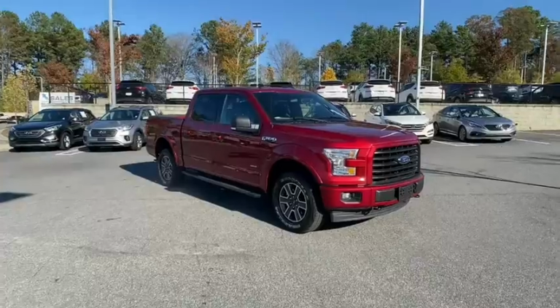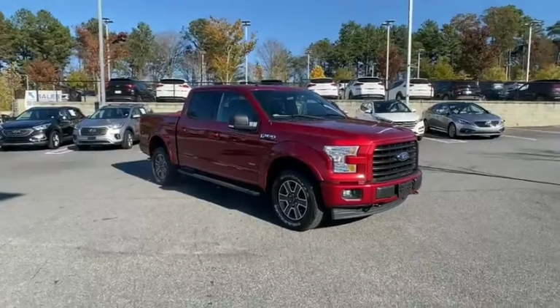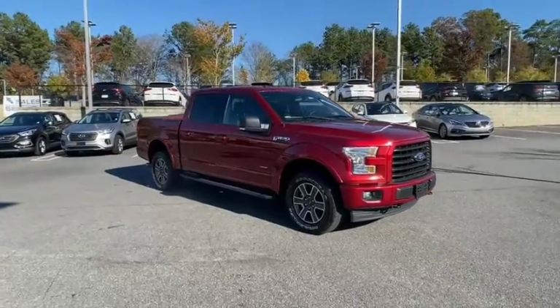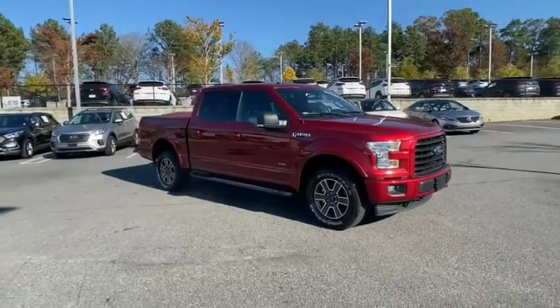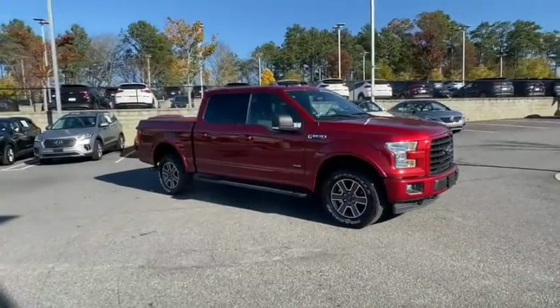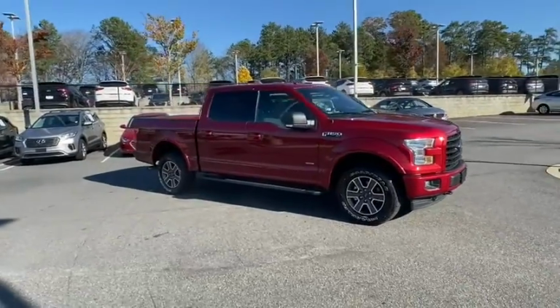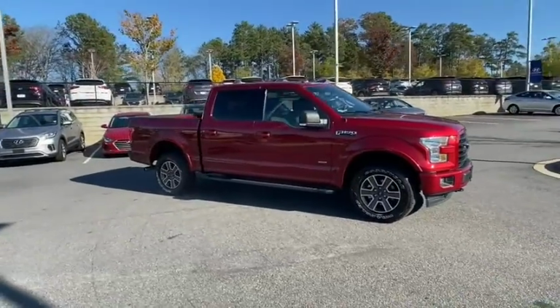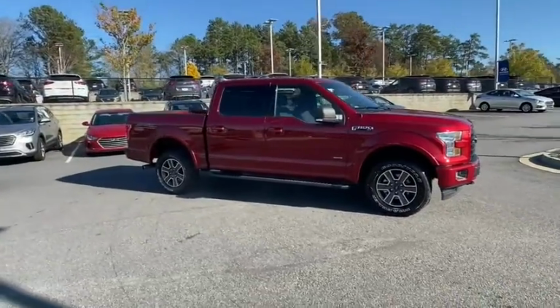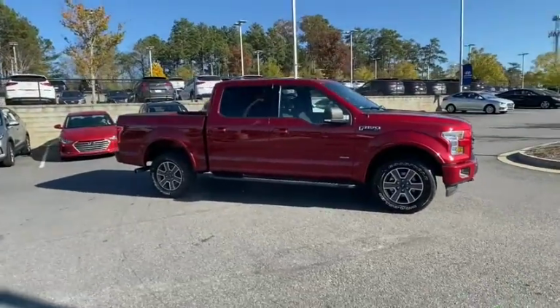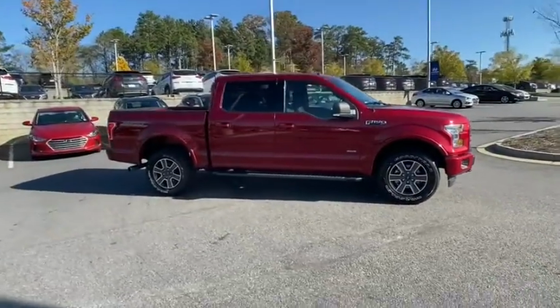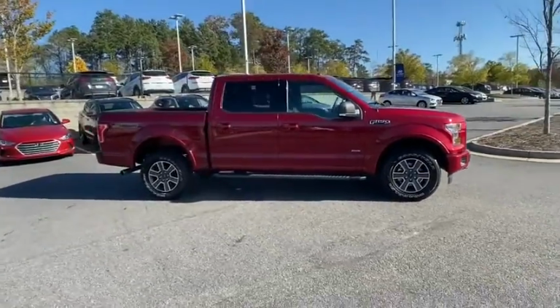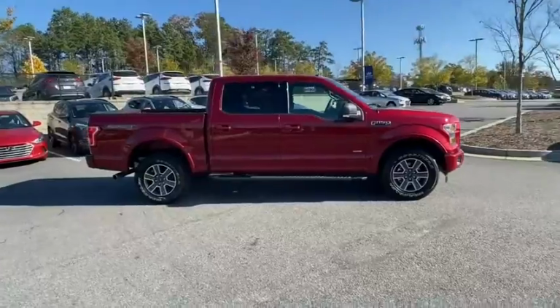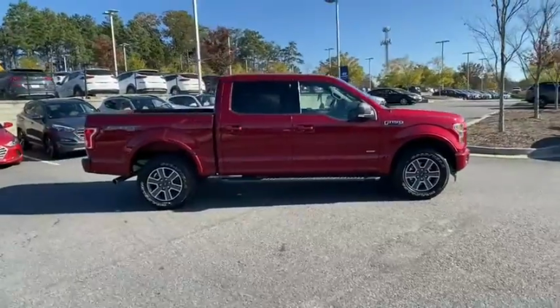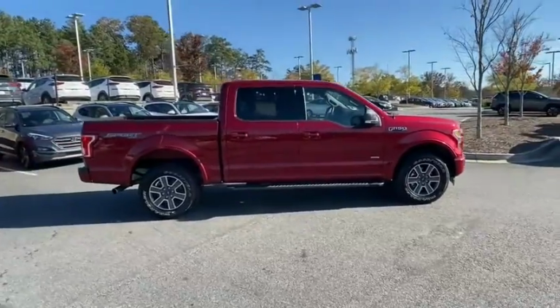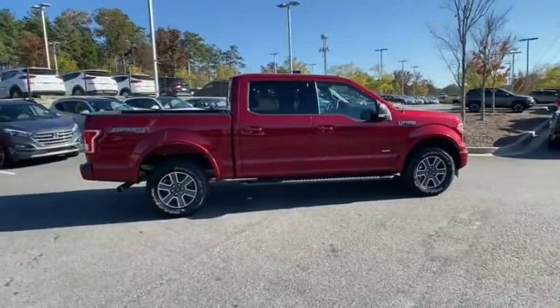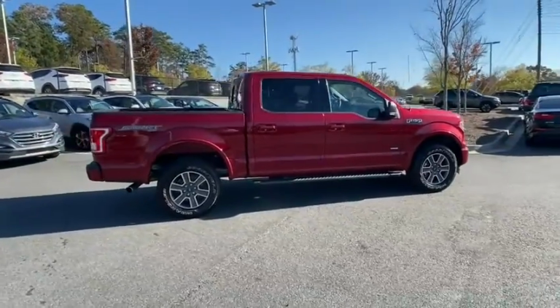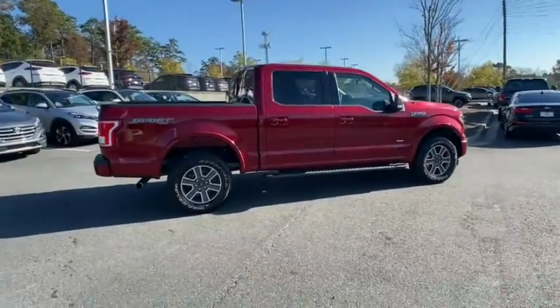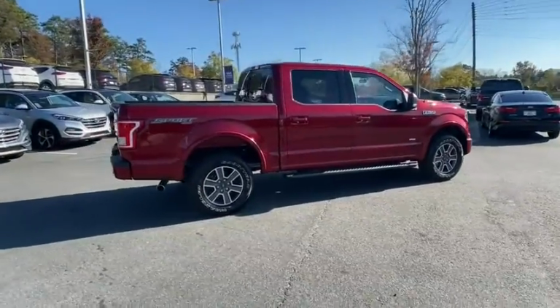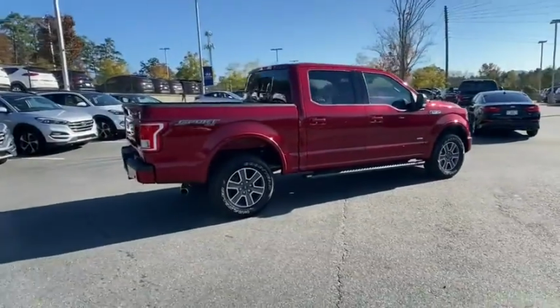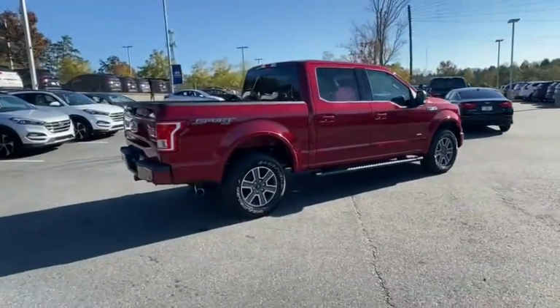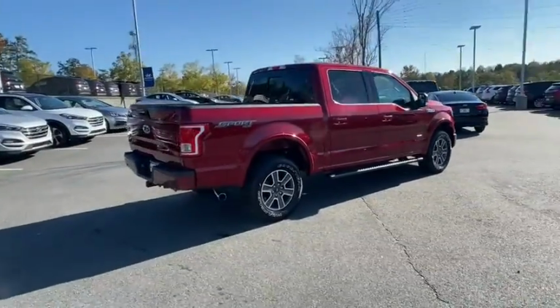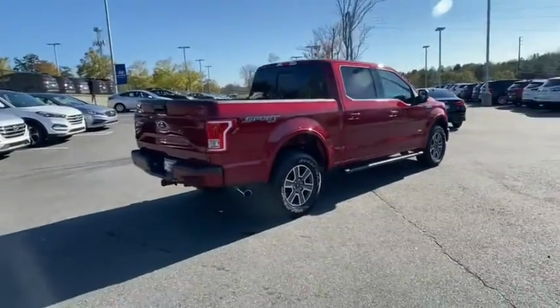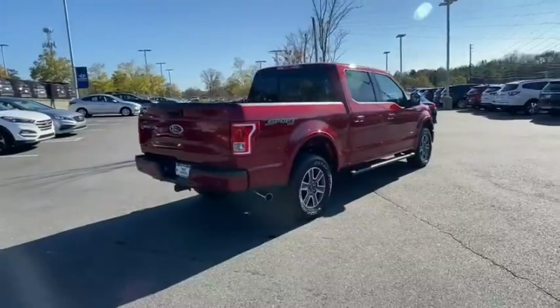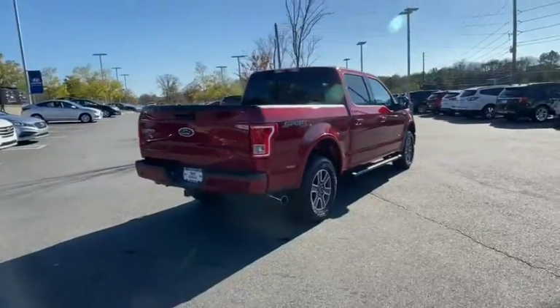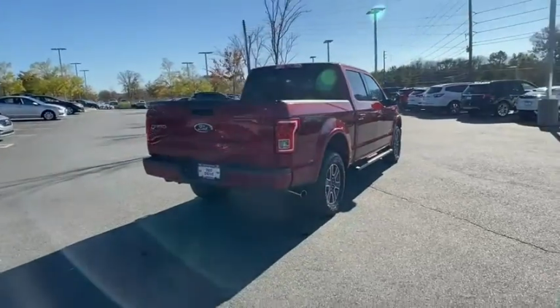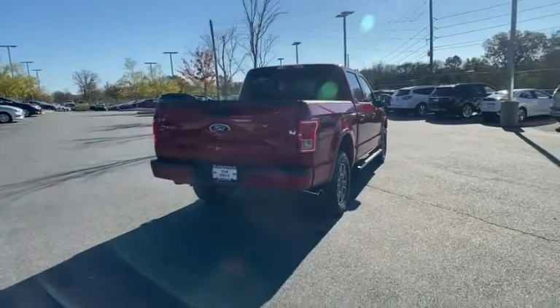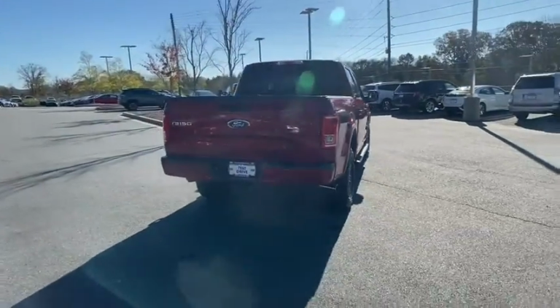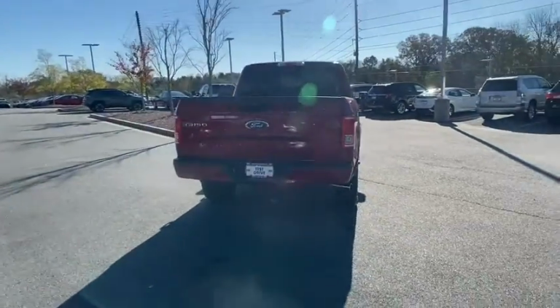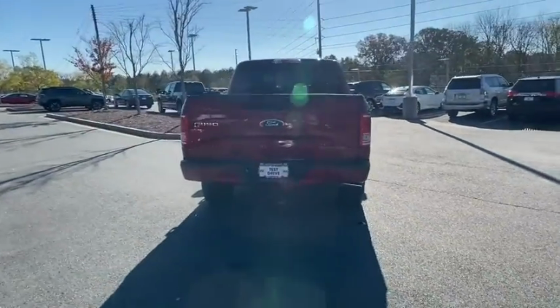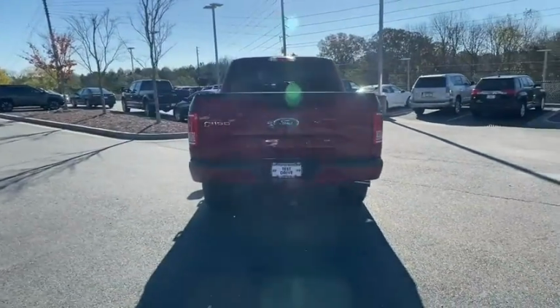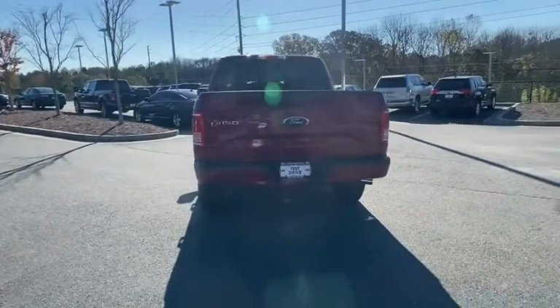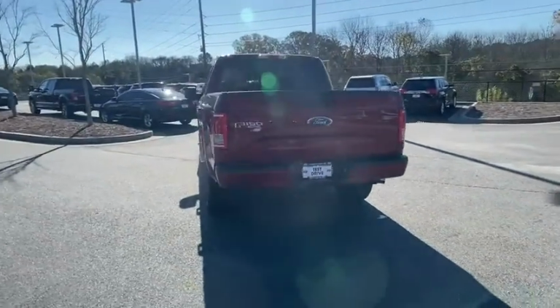Make a great choice today with the 2017 Ford F-150. A Ford F-150 knows how to handle any situation. It's built to follow orders. No whining. This vehicle has less than 35,000 miles.